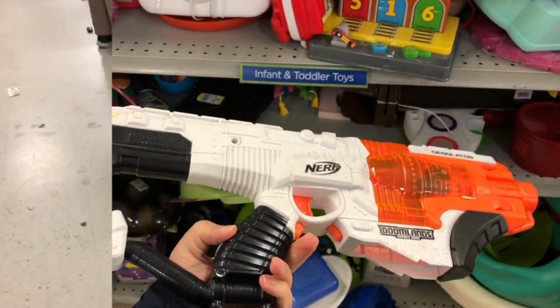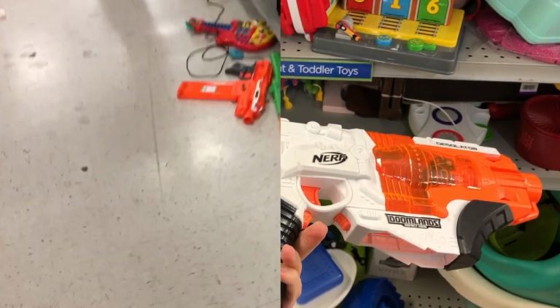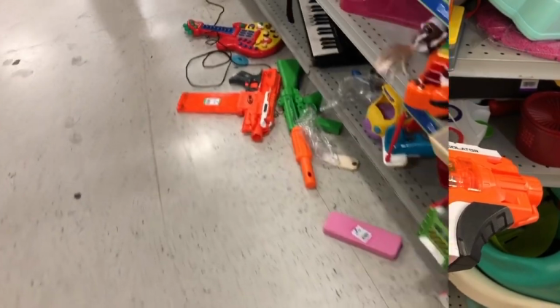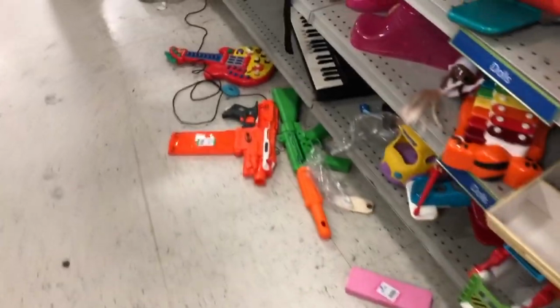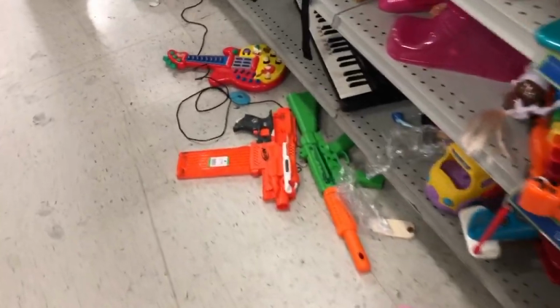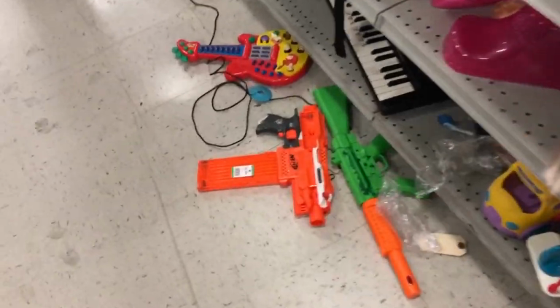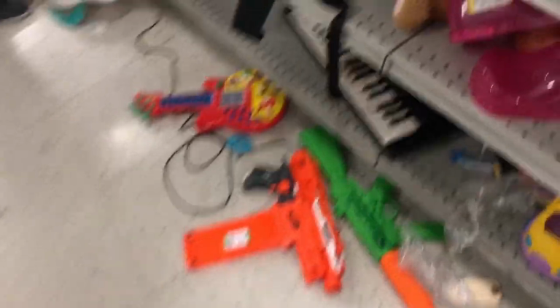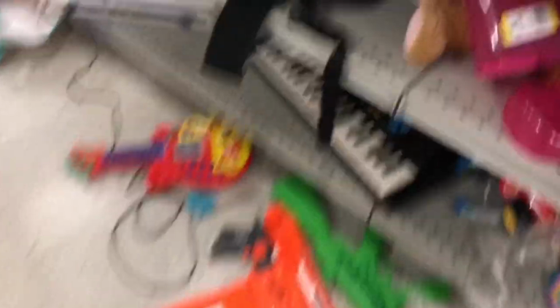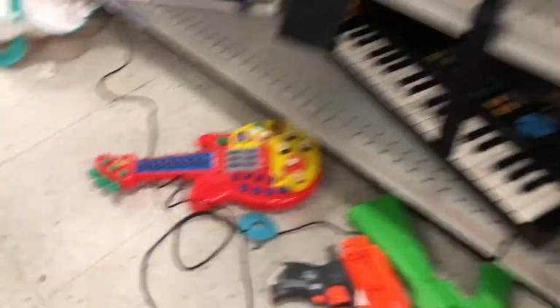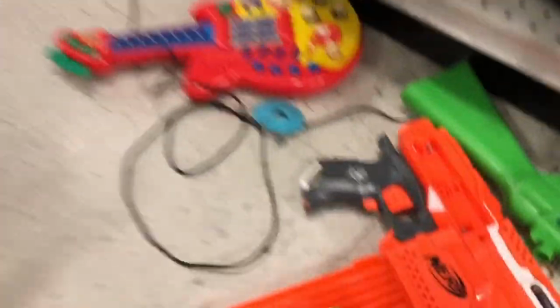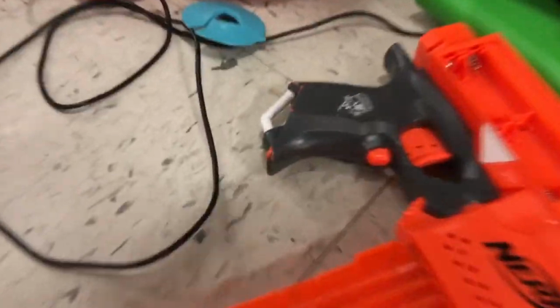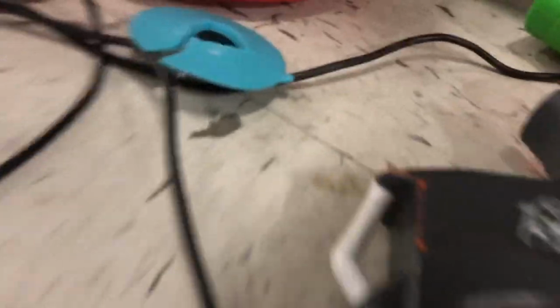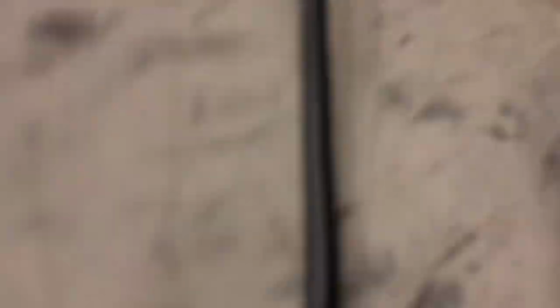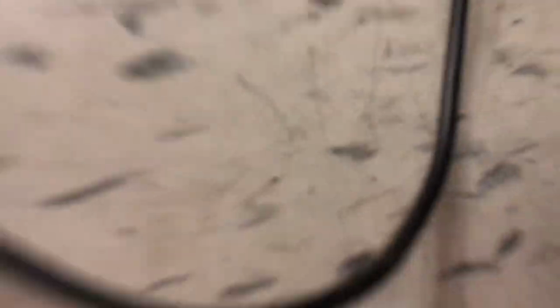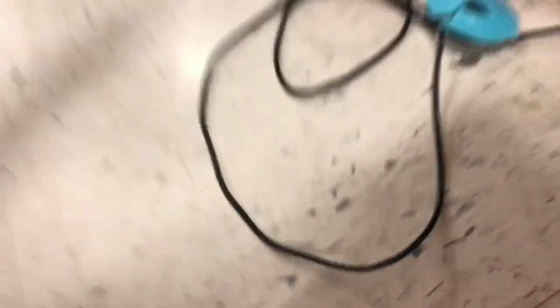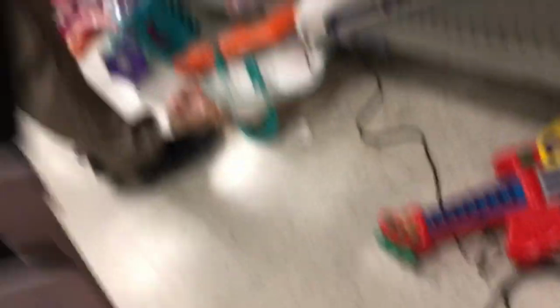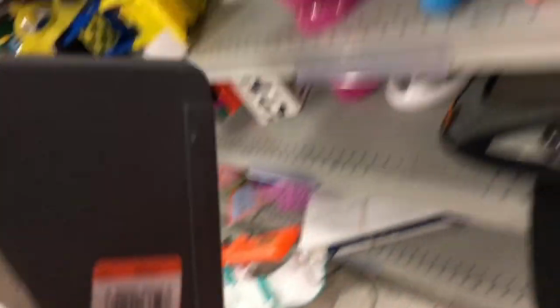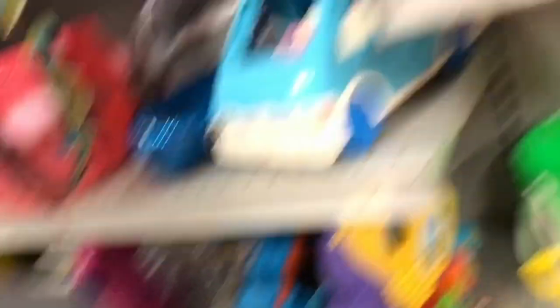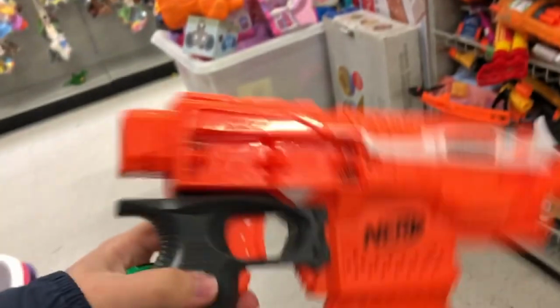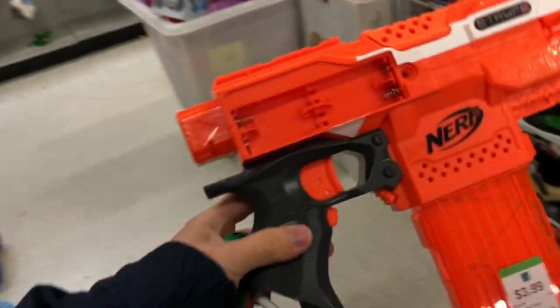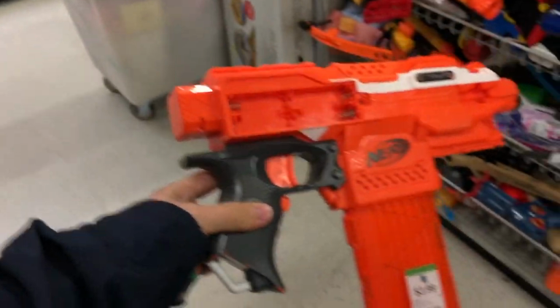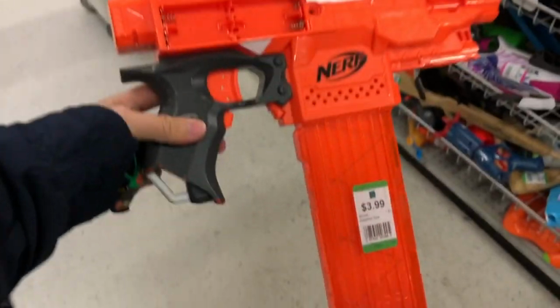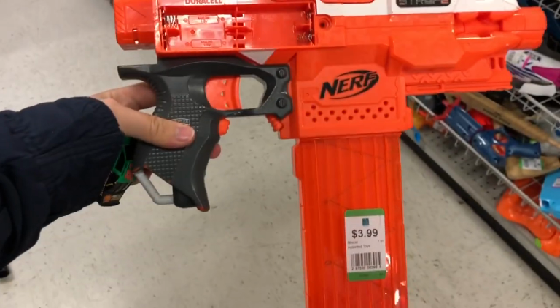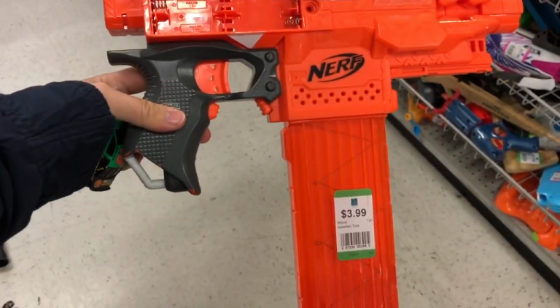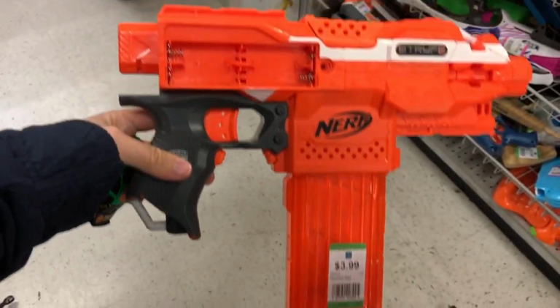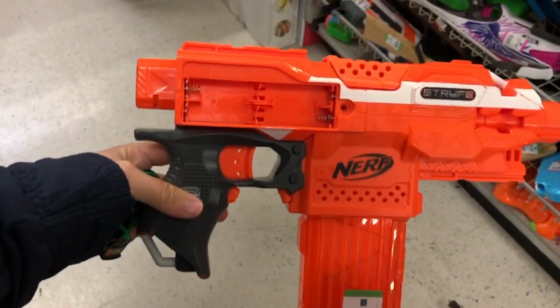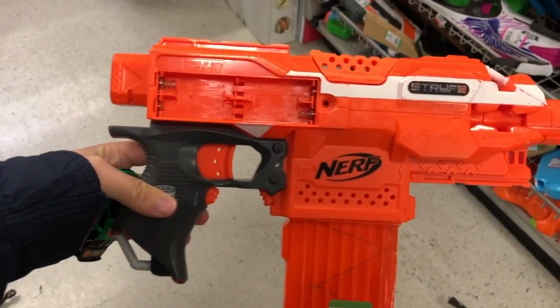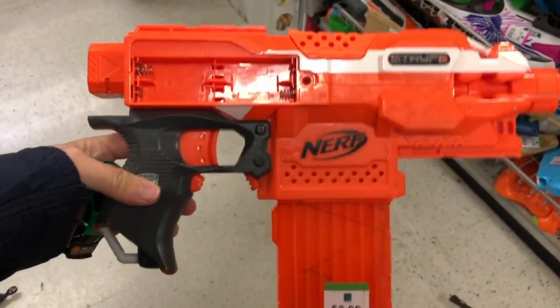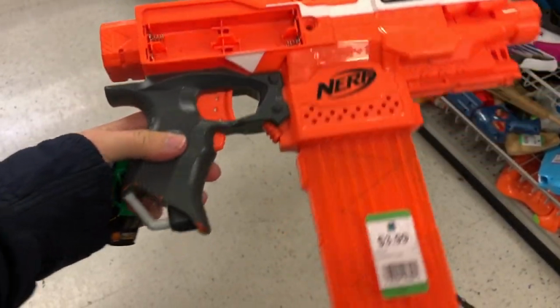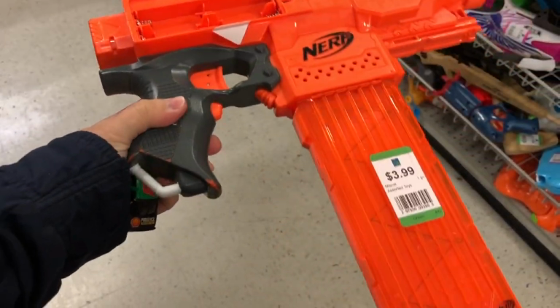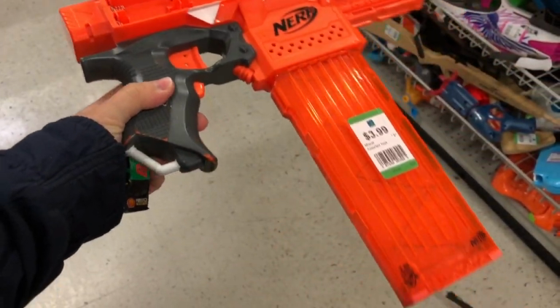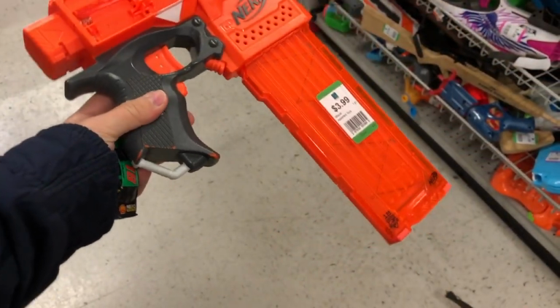And what do we have here? An orange Strife with an 18-stick. Man, talk about a deal. Someone must have donated their whole collection or something.